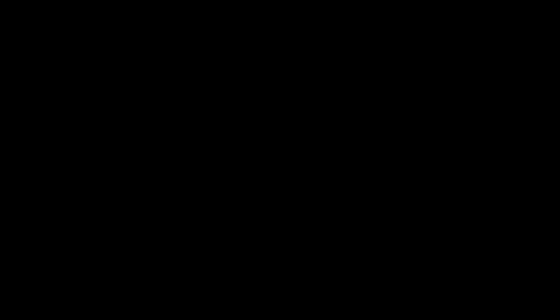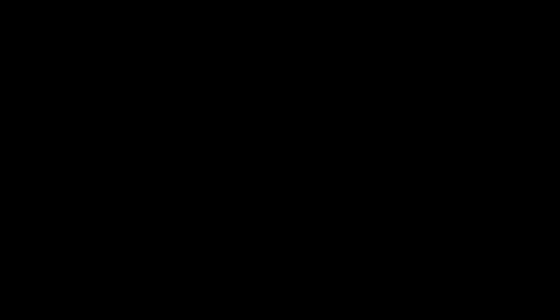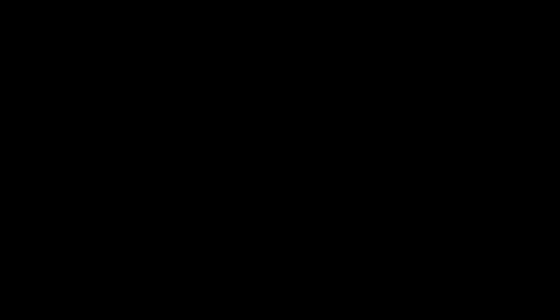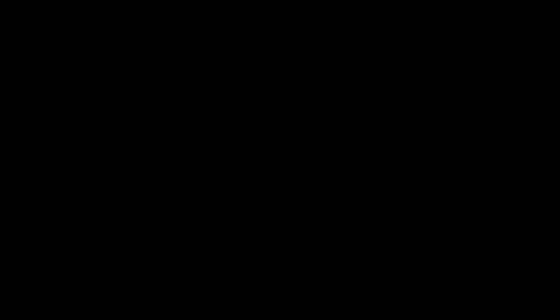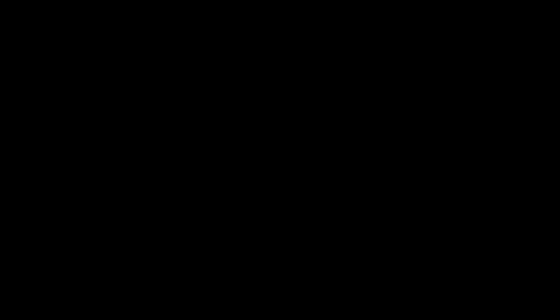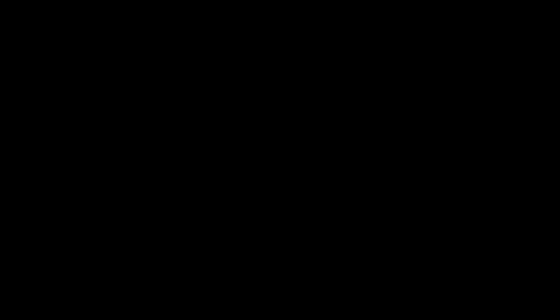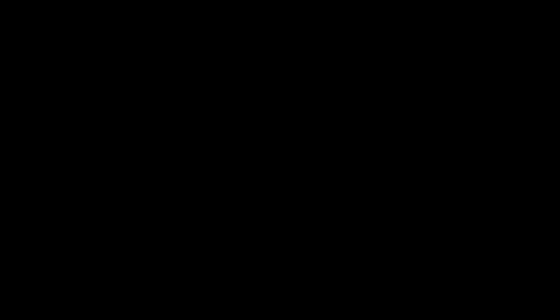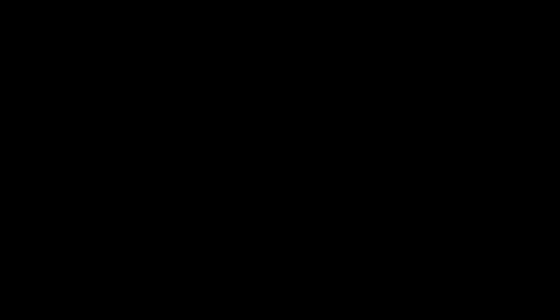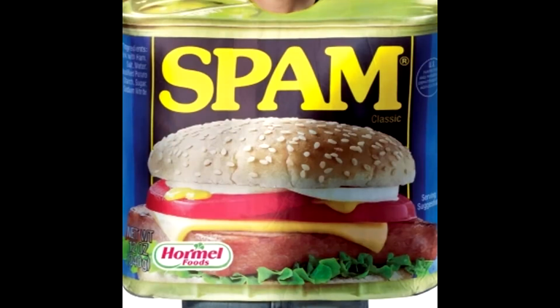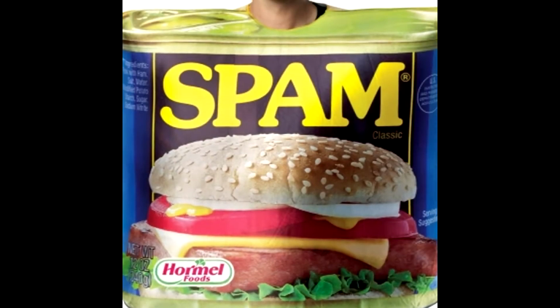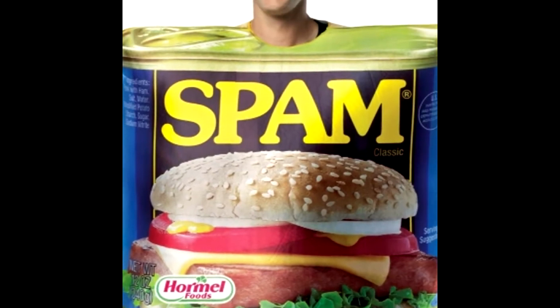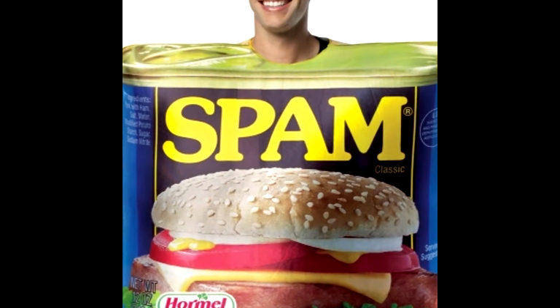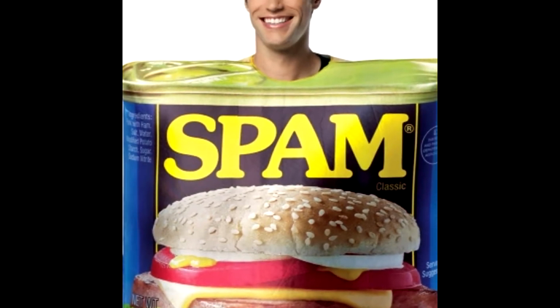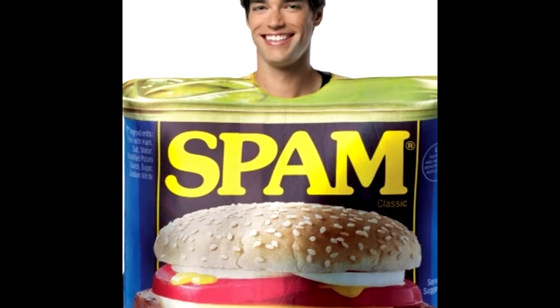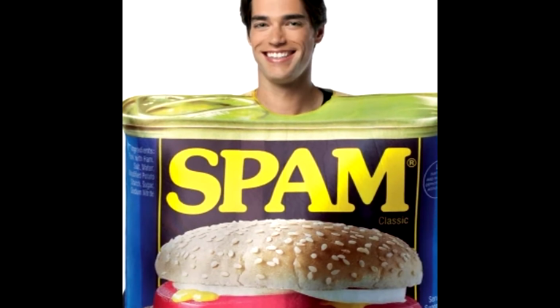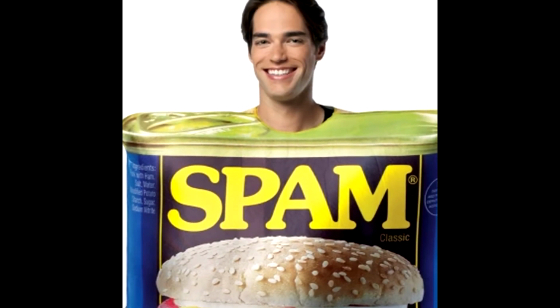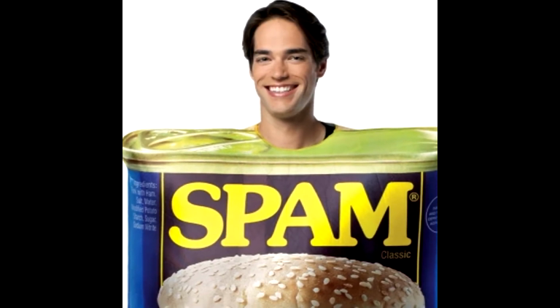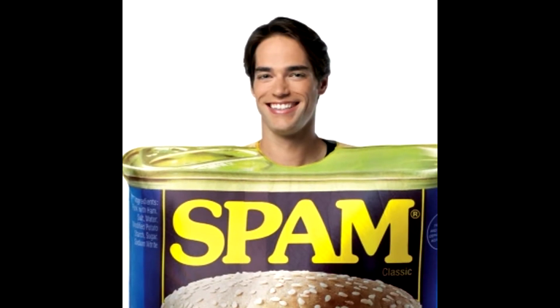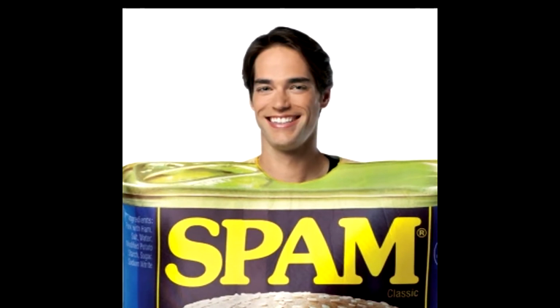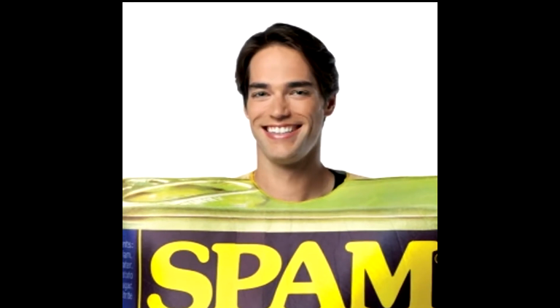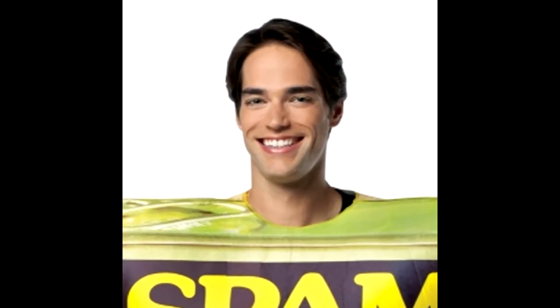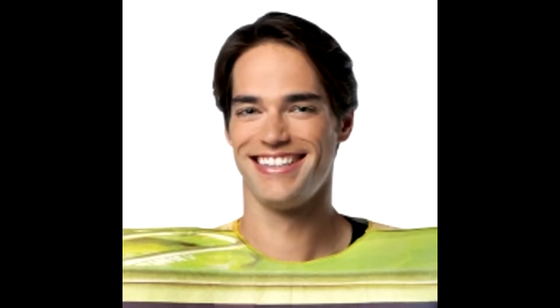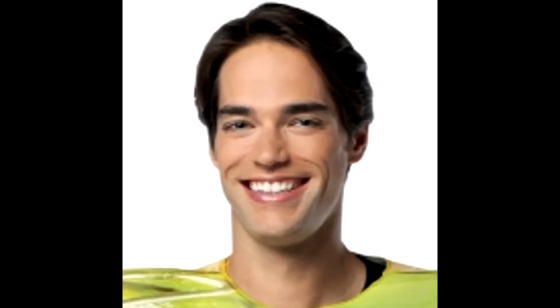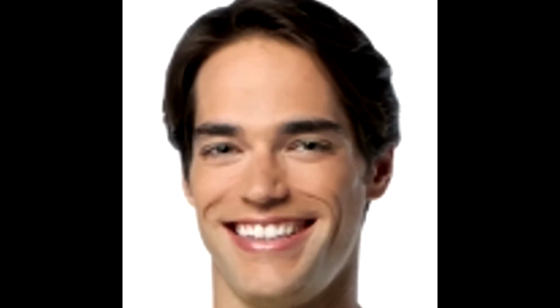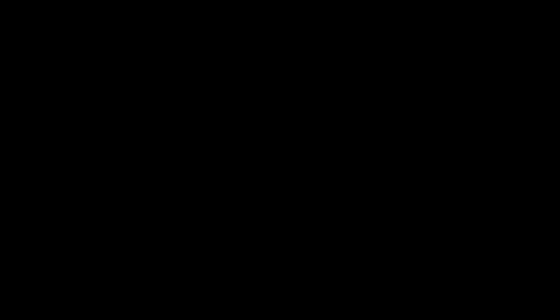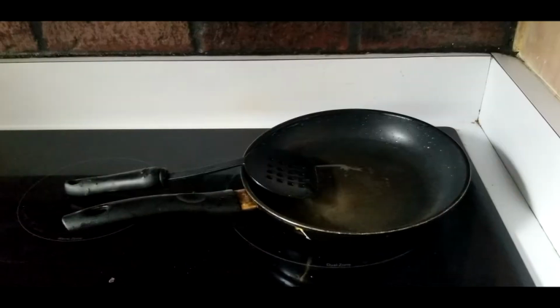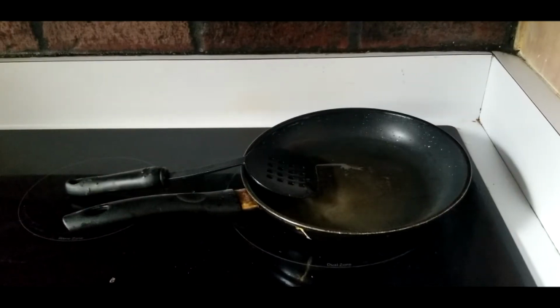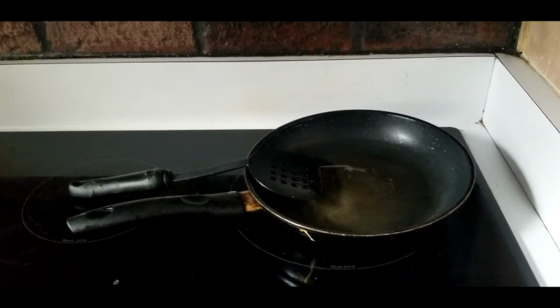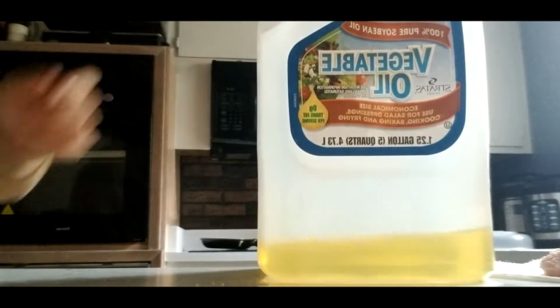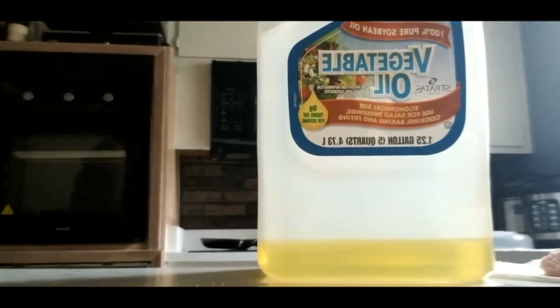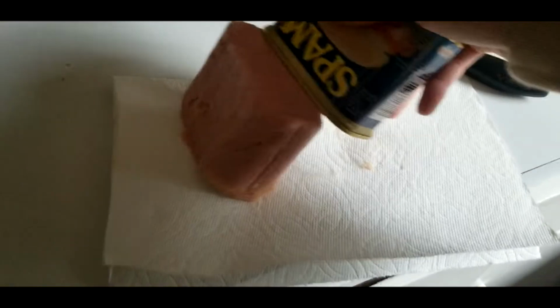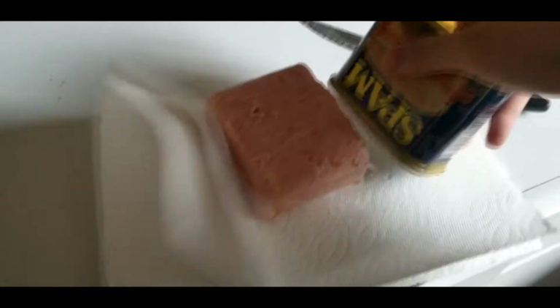We will start by getting our ingredients. Spam — it's pretty straightforward, so there isn't much to get. All we really need is a pan, oil, and our Spam.